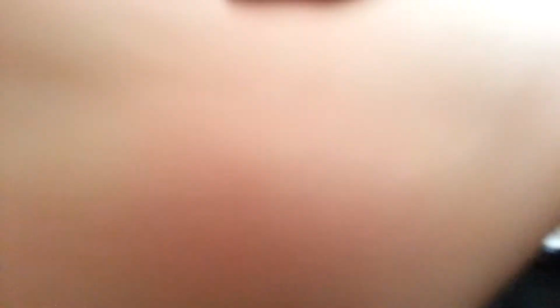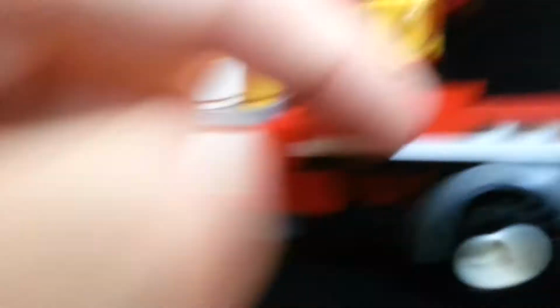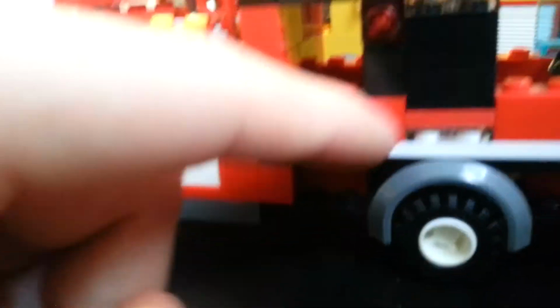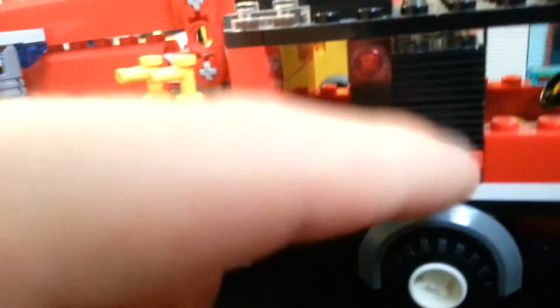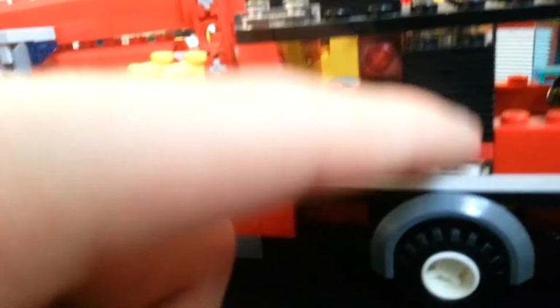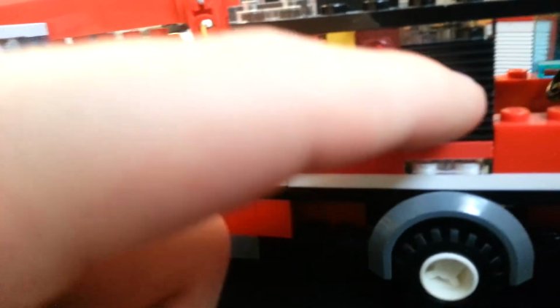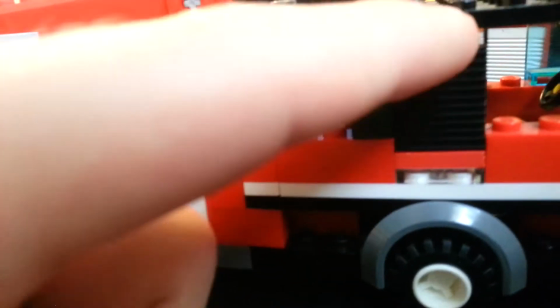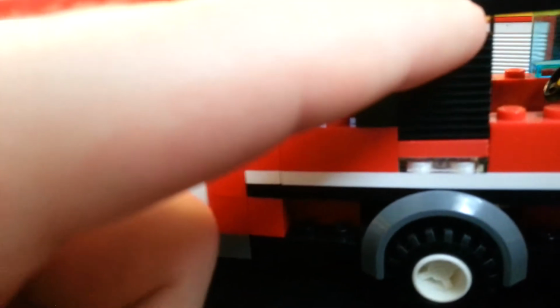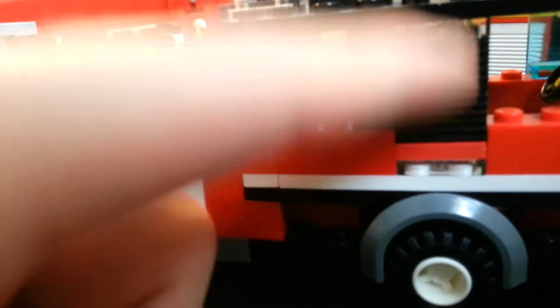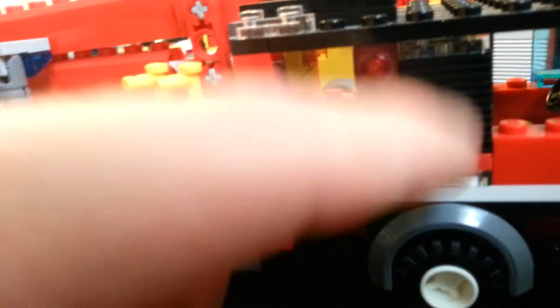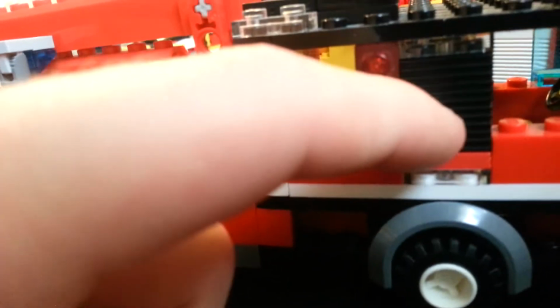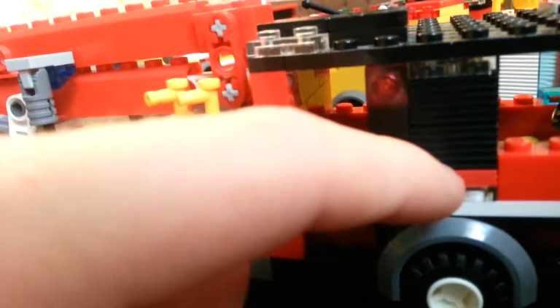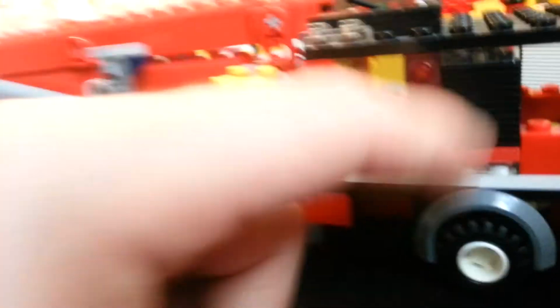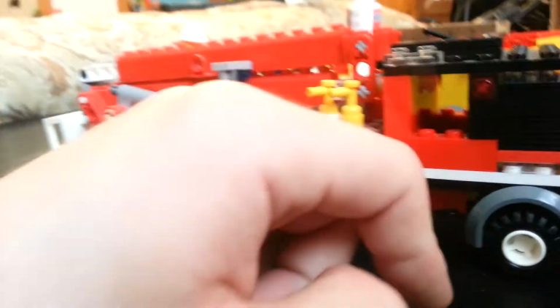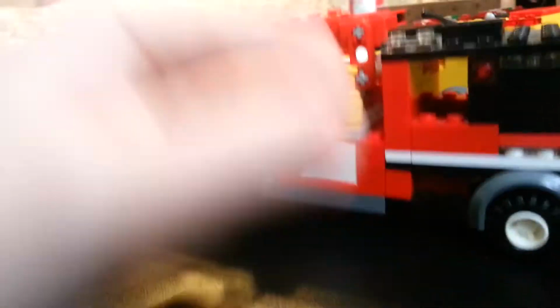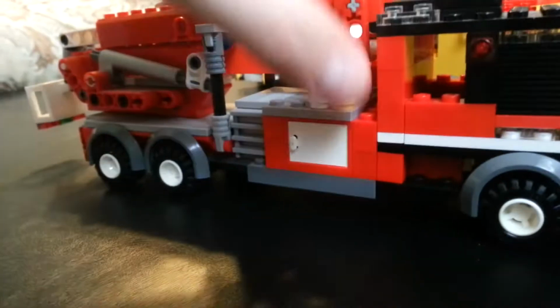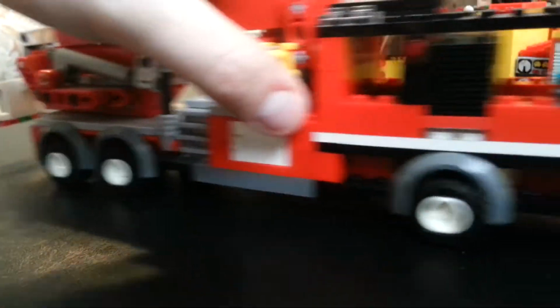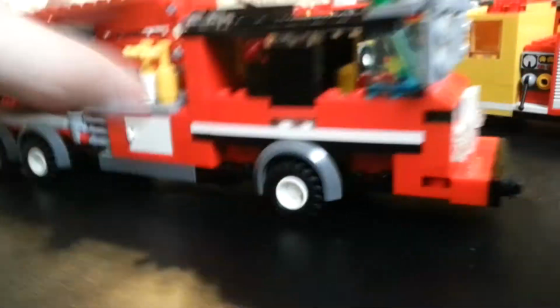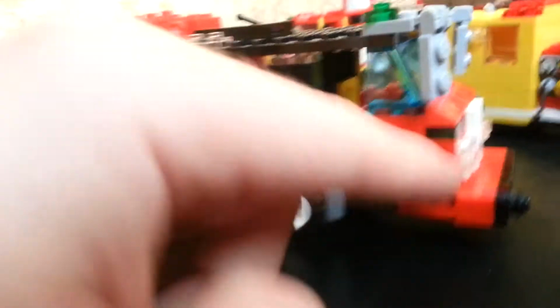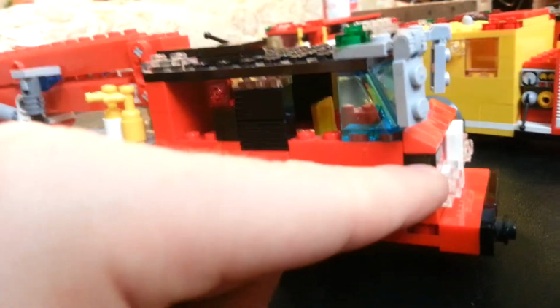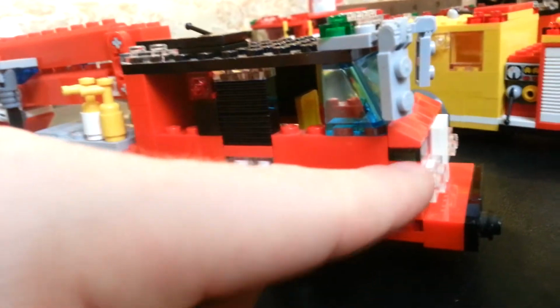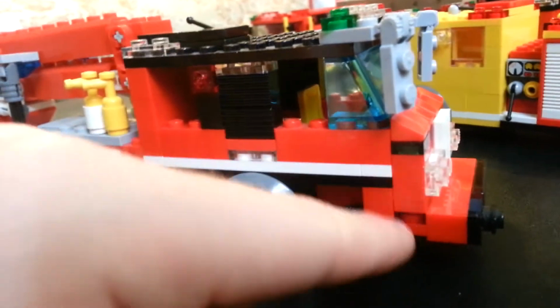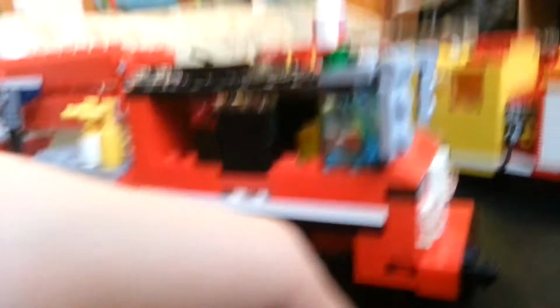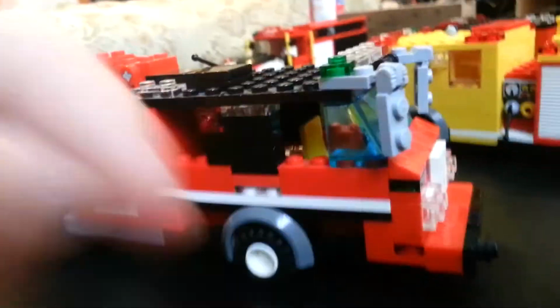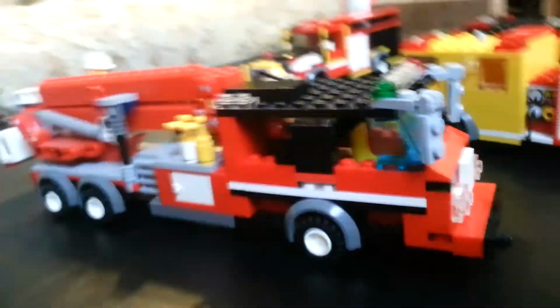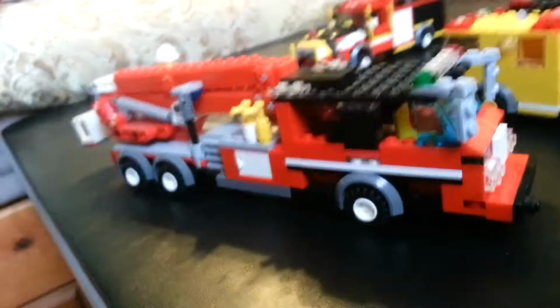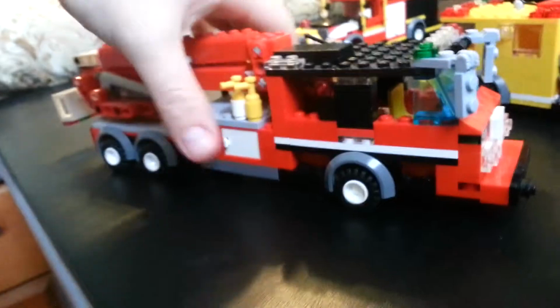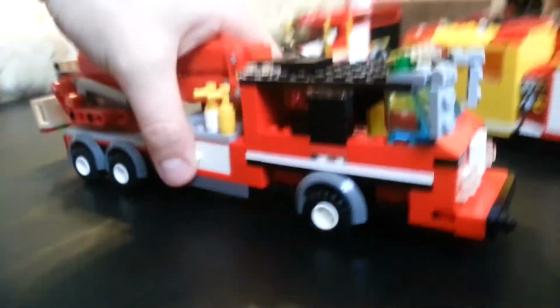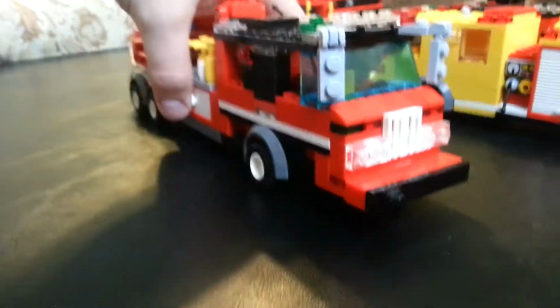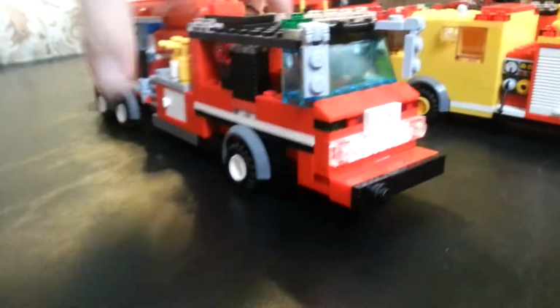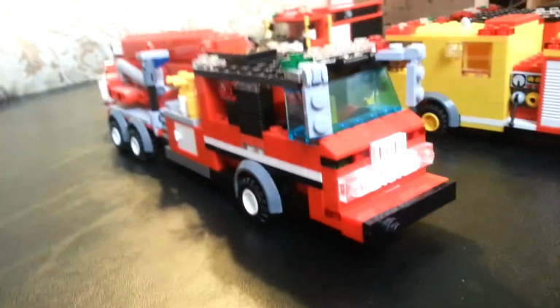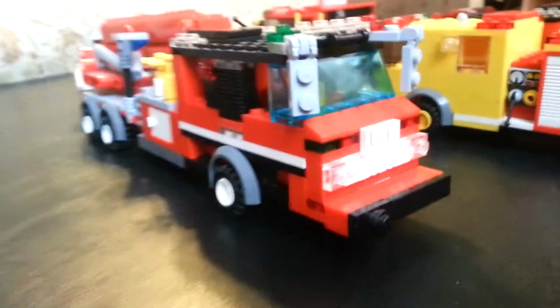You got your roll-up compartment doors here — they roll up. Those are for medical equipment. And this thing has the green light on it. So tell me what you guys think of my Pierce Velocity design.